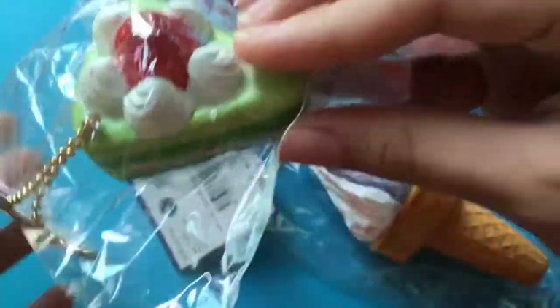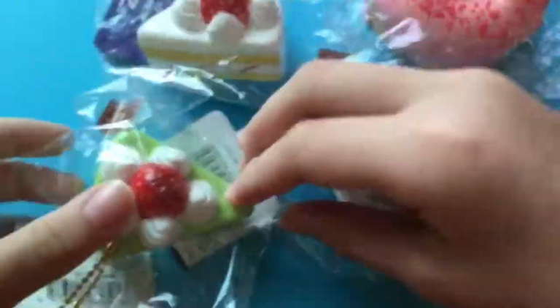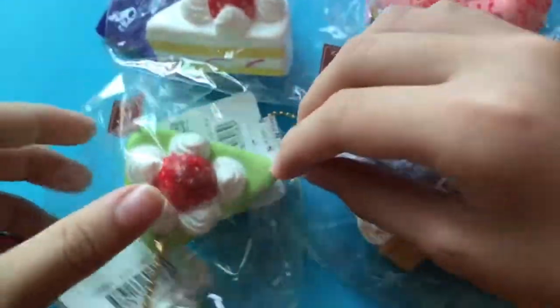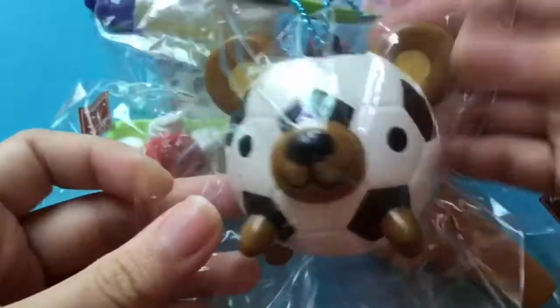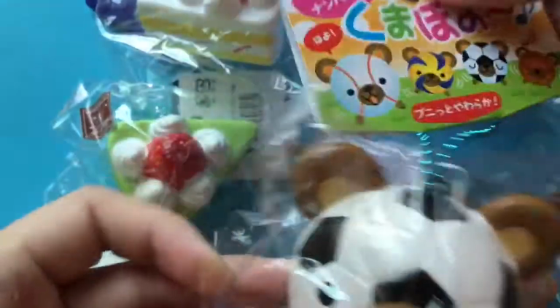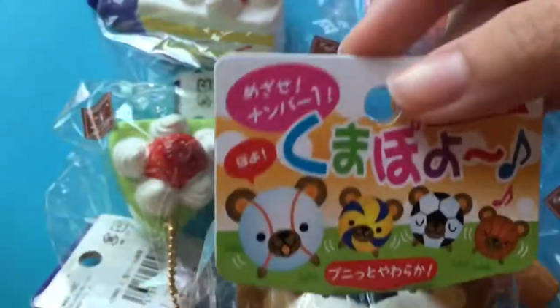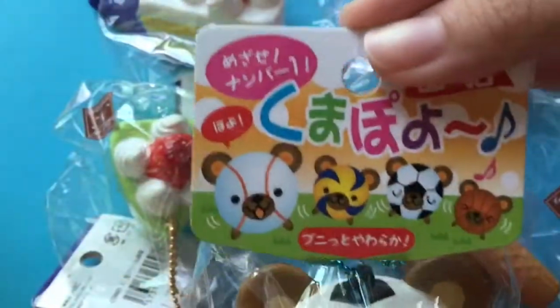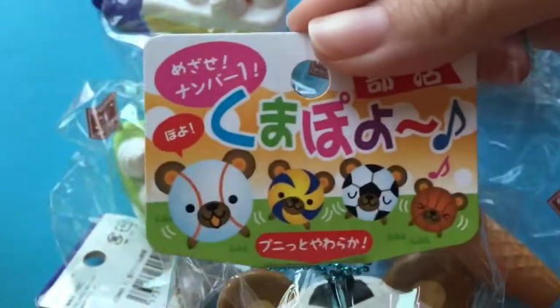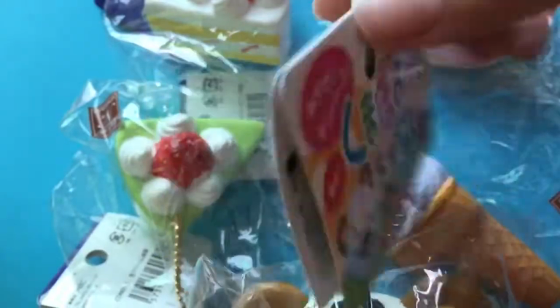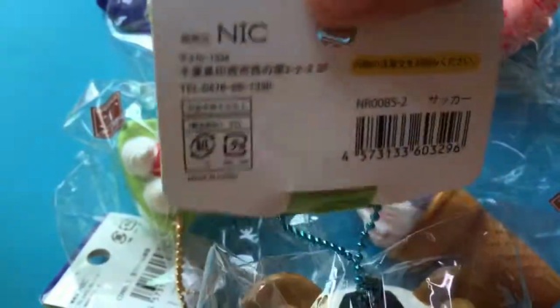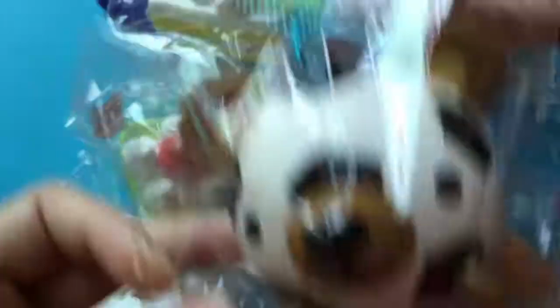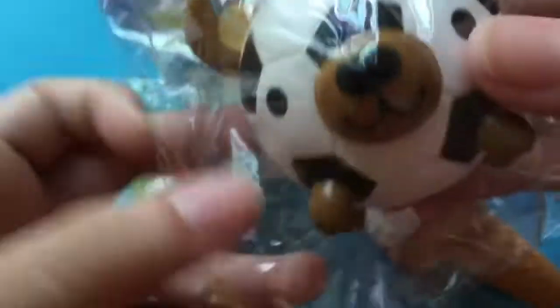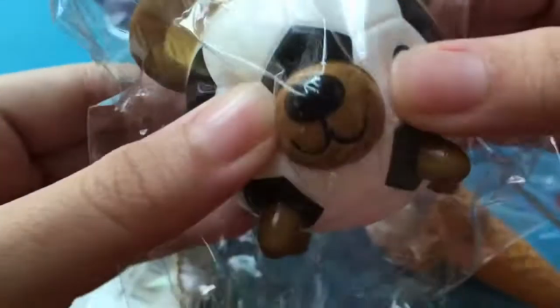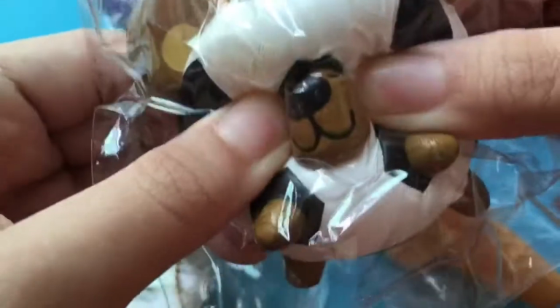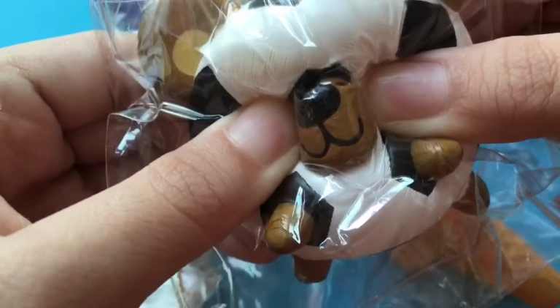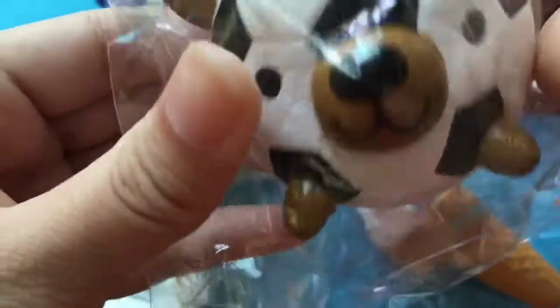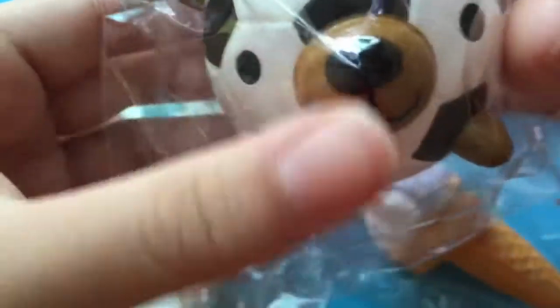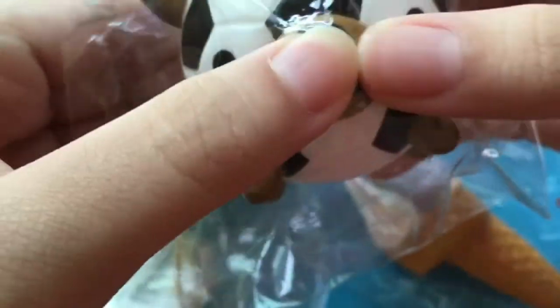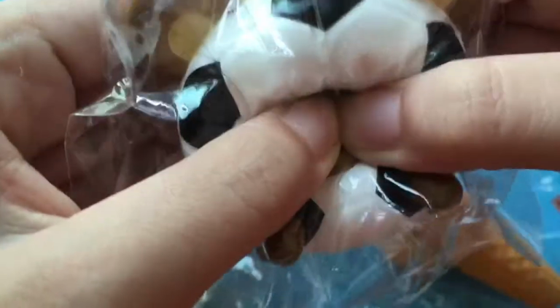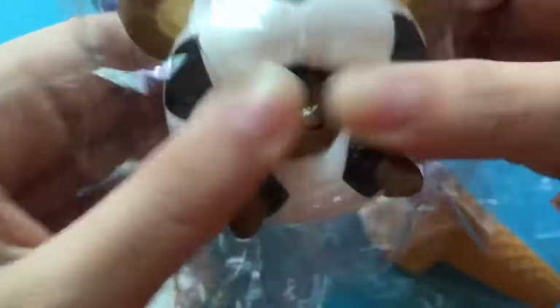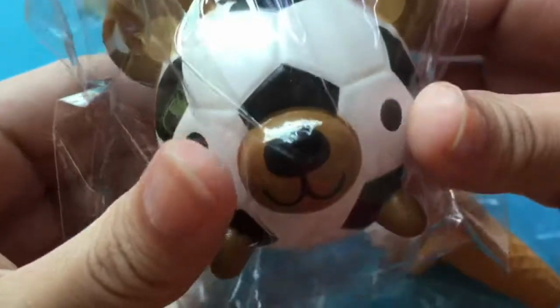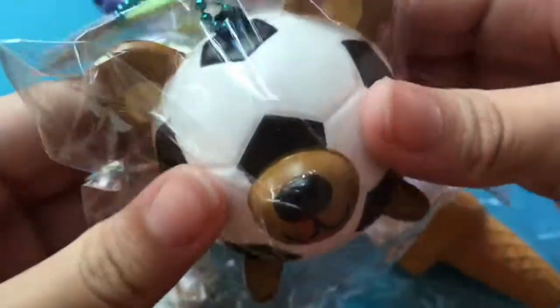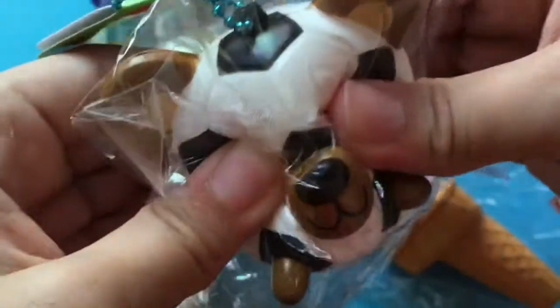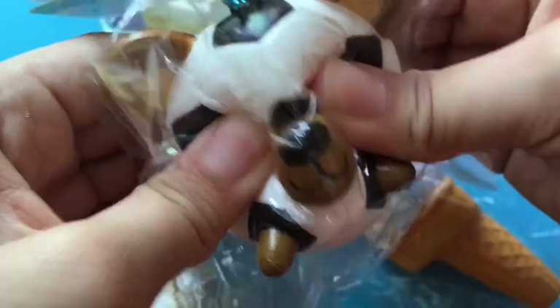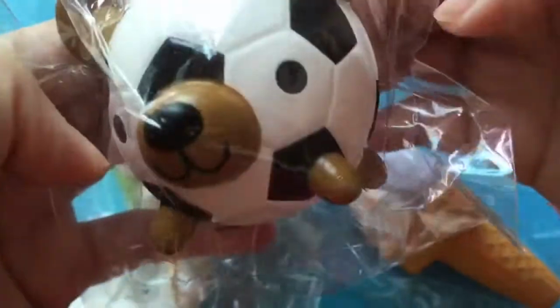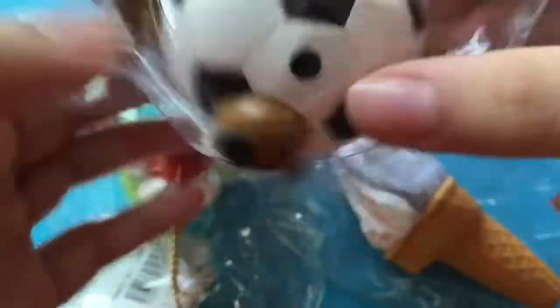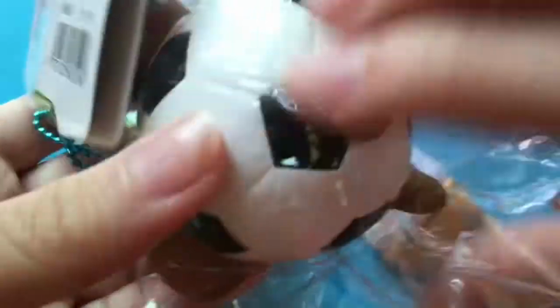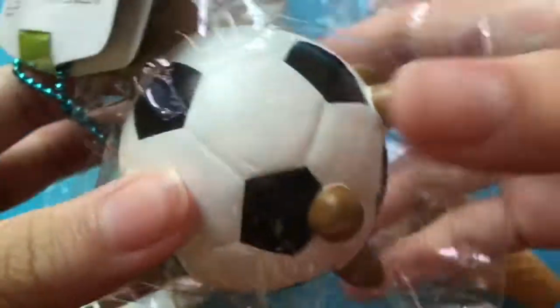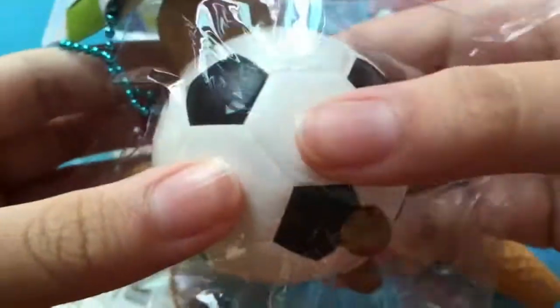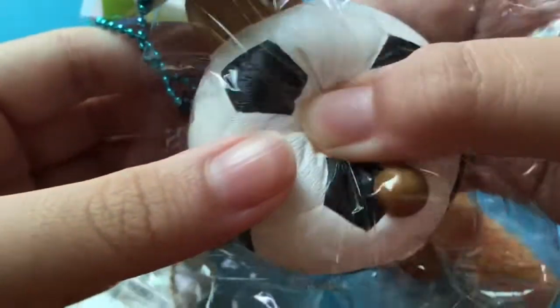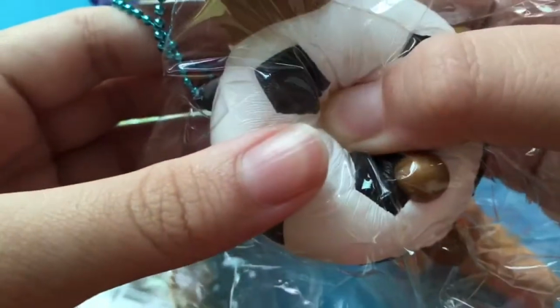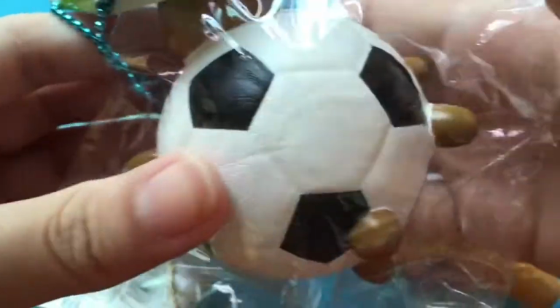This bear soccer ball is very soft — it's softer than I got it originally, and it's a little bit squishier than I got it originally.